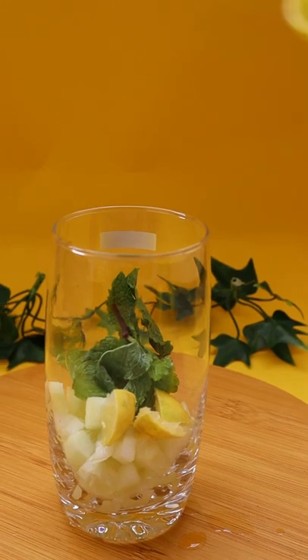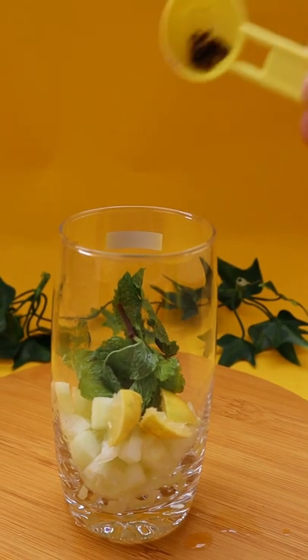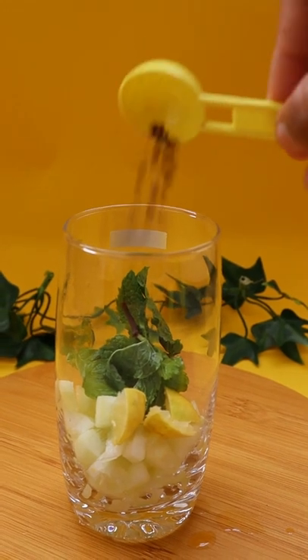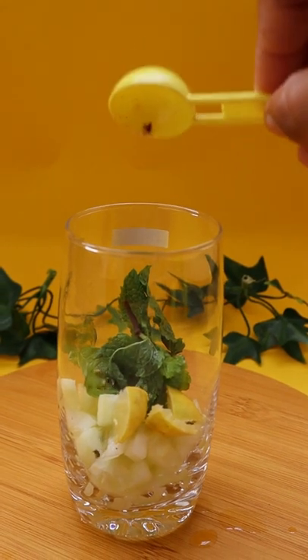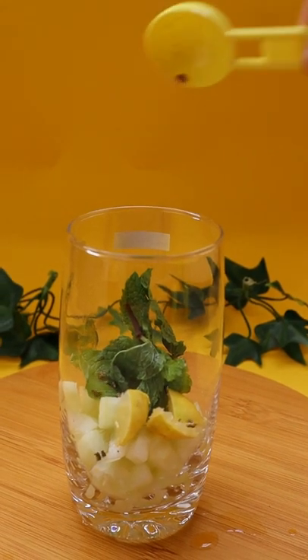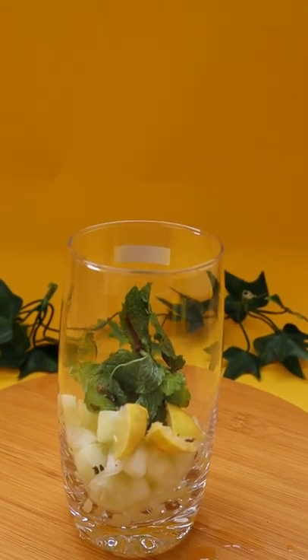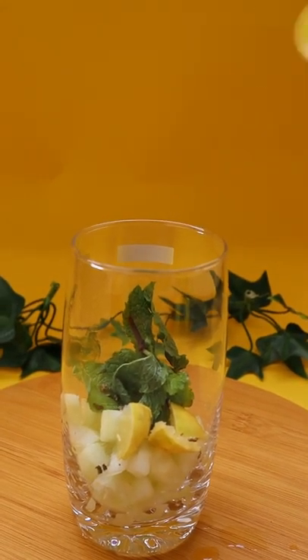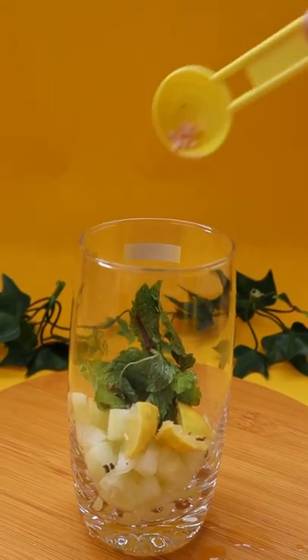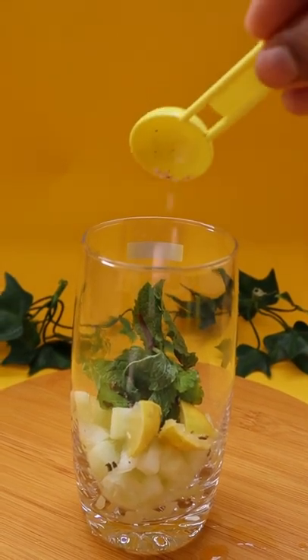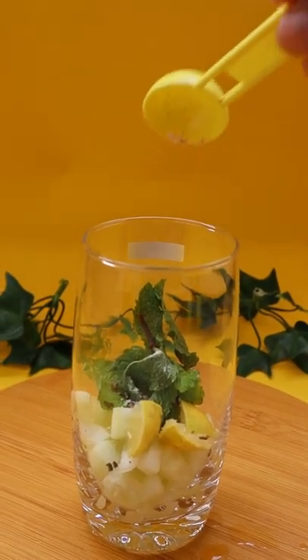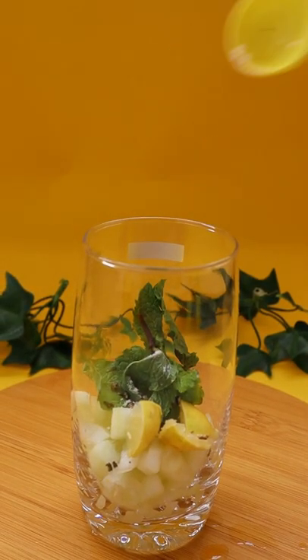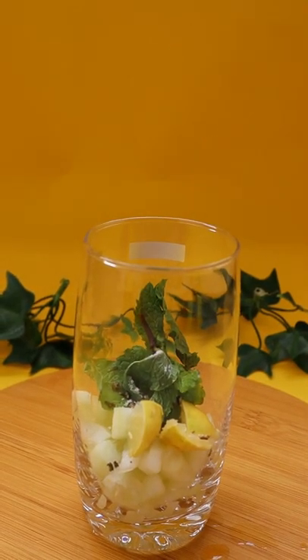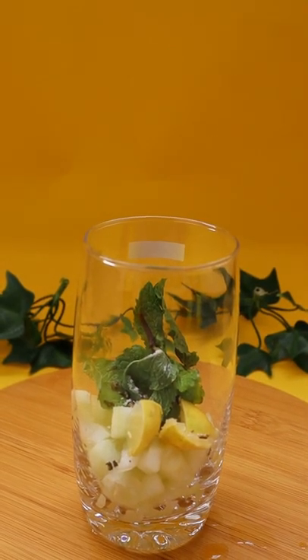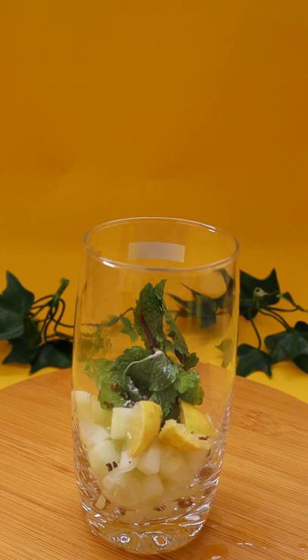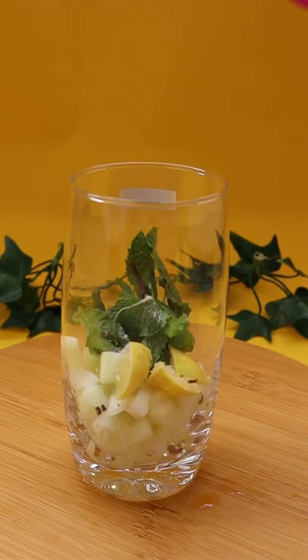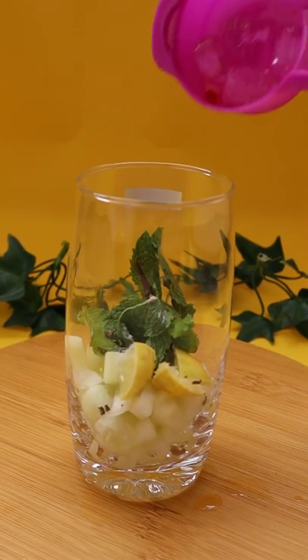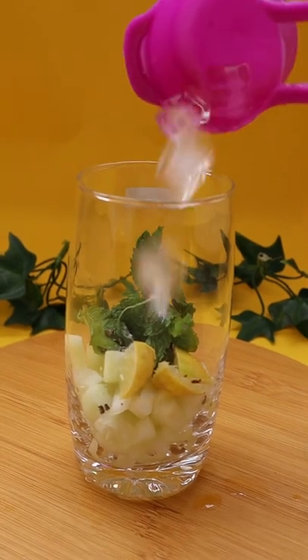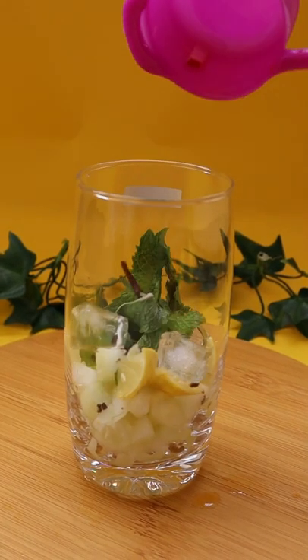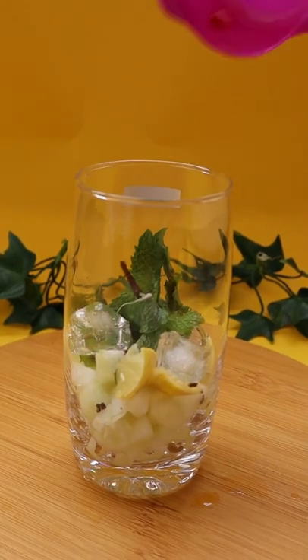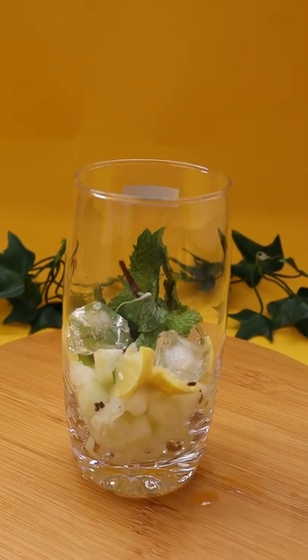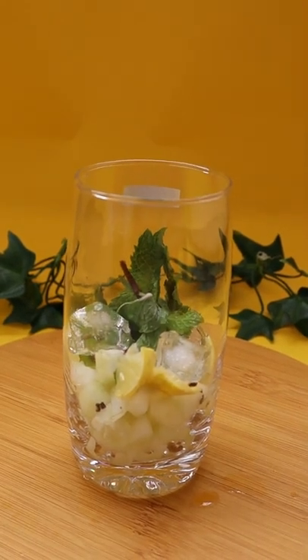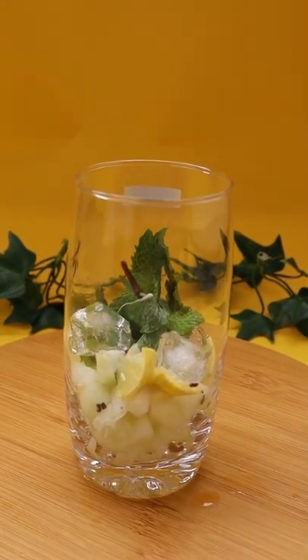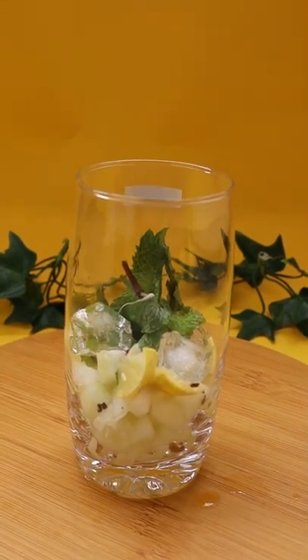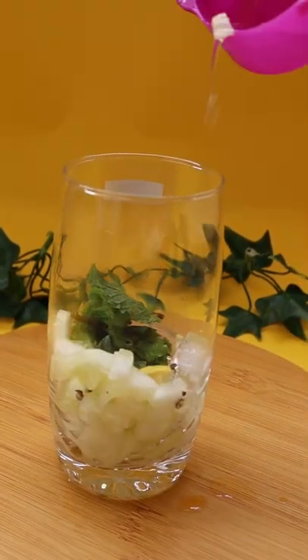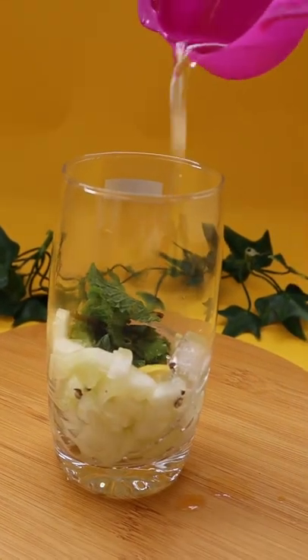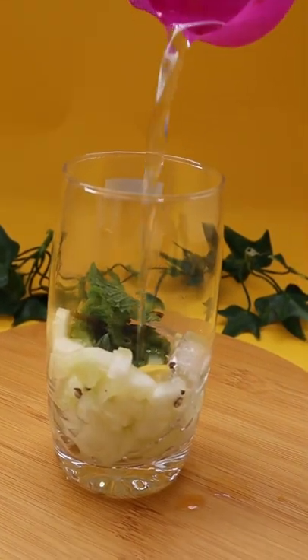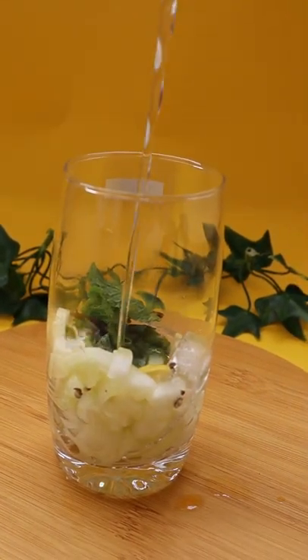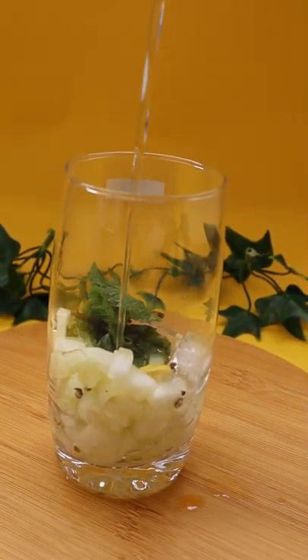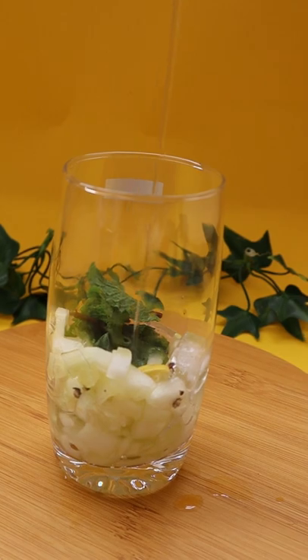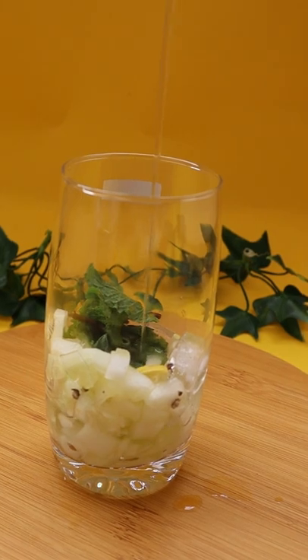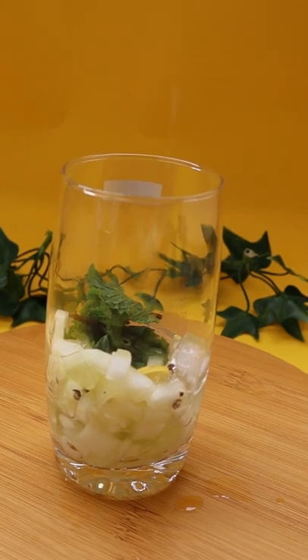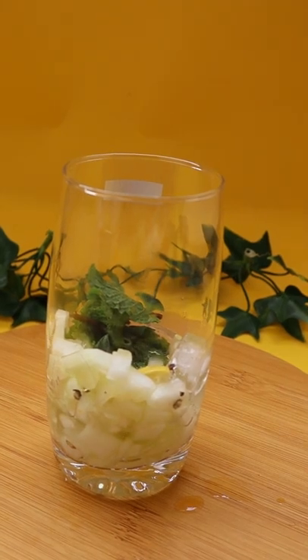We will add a little black pepper. Then, we will add a little black salt. Then, we will add a little burp. Then, we will add sugar syrup. This is the main ingredient.